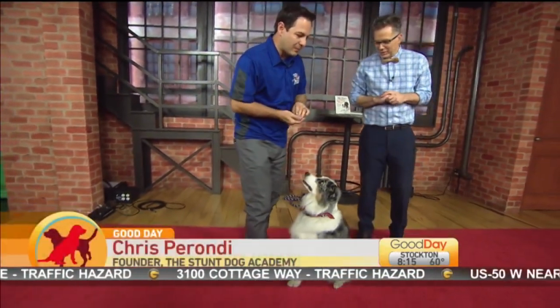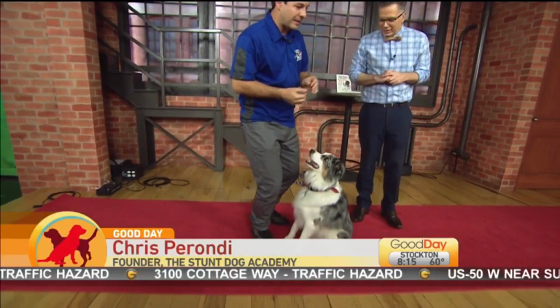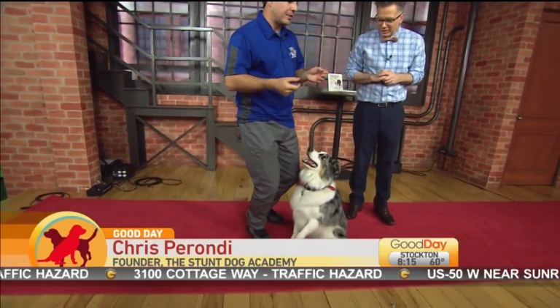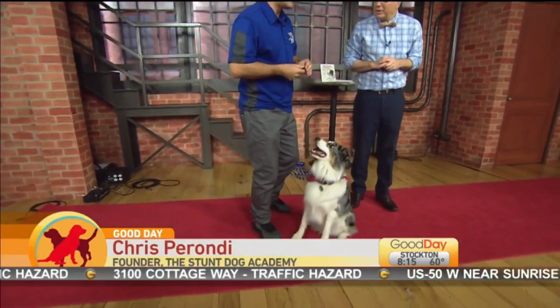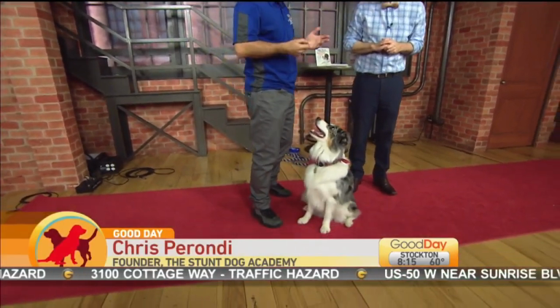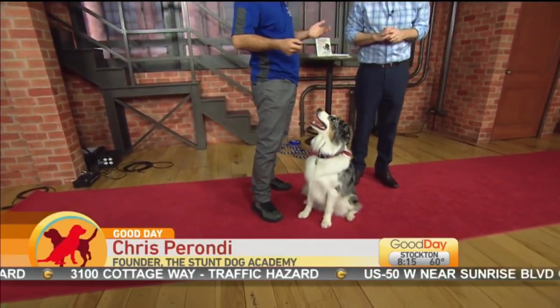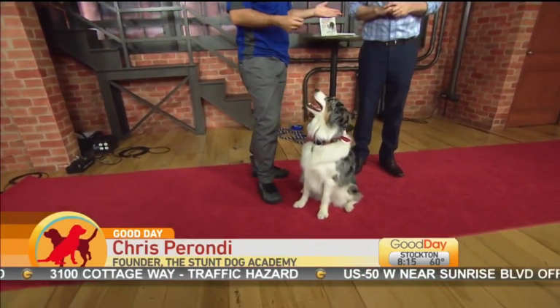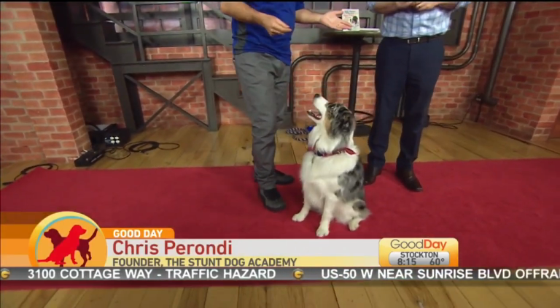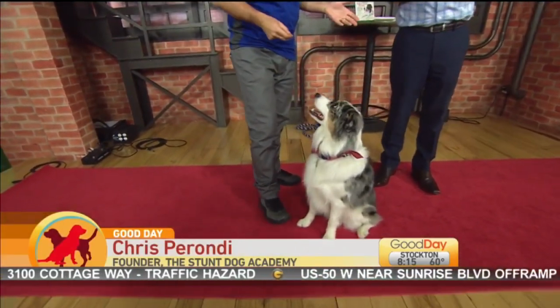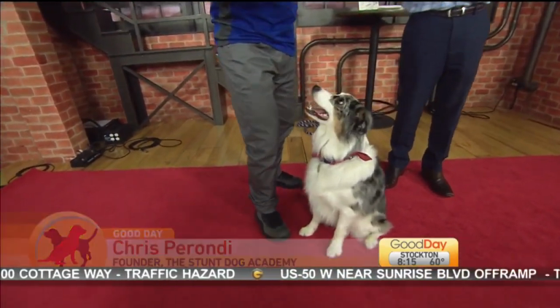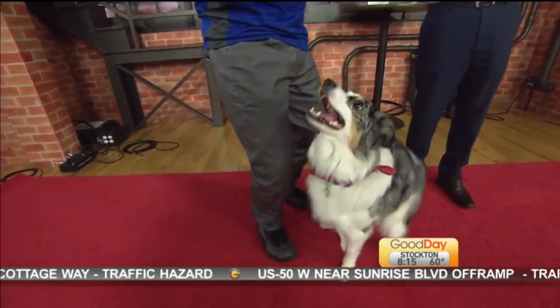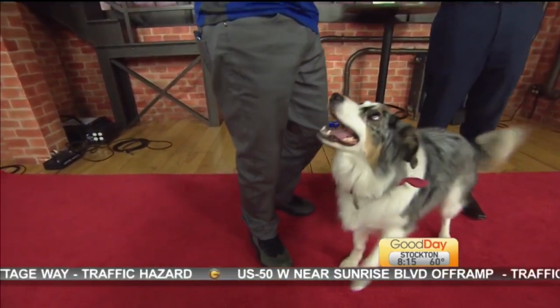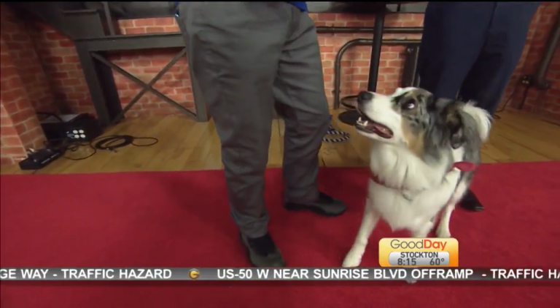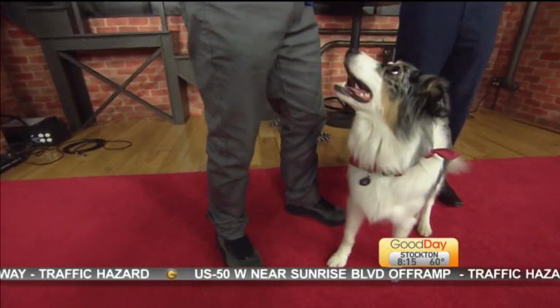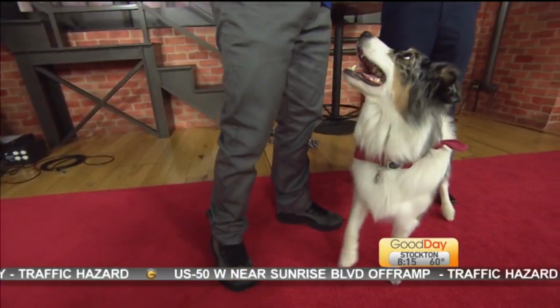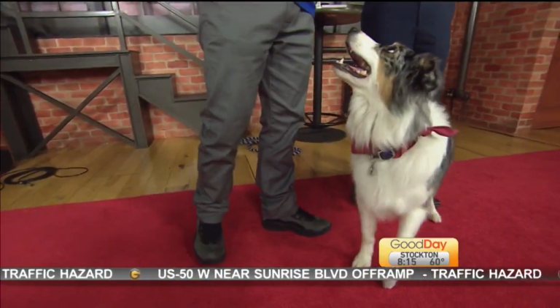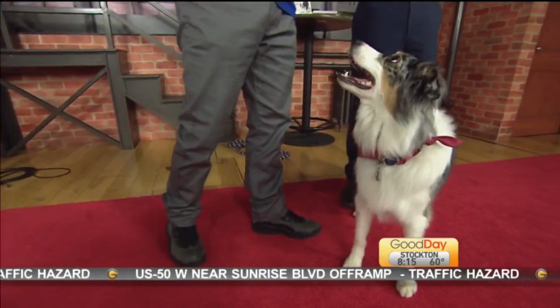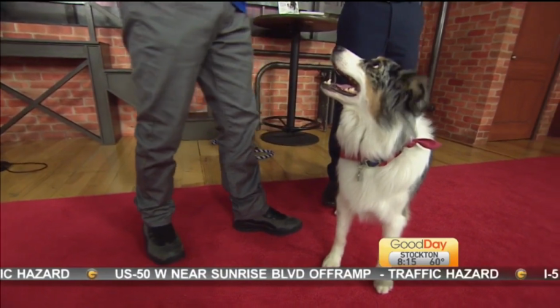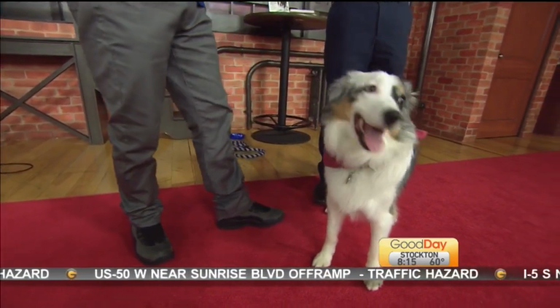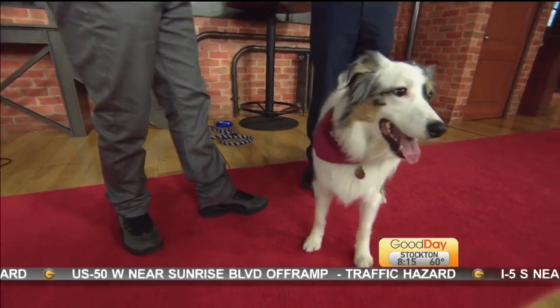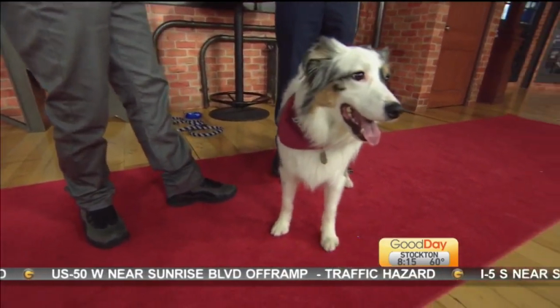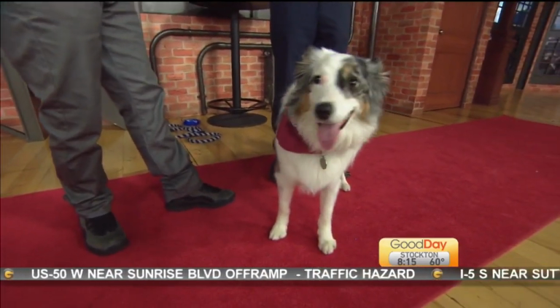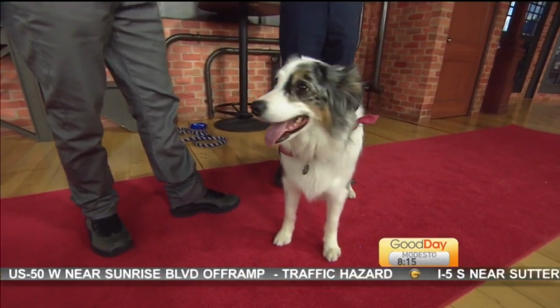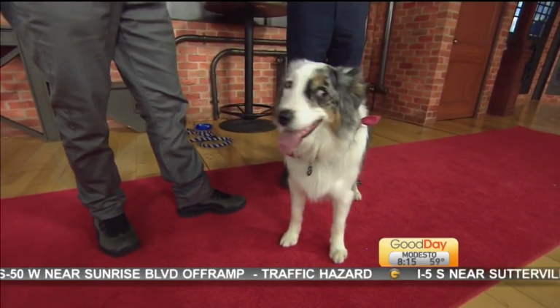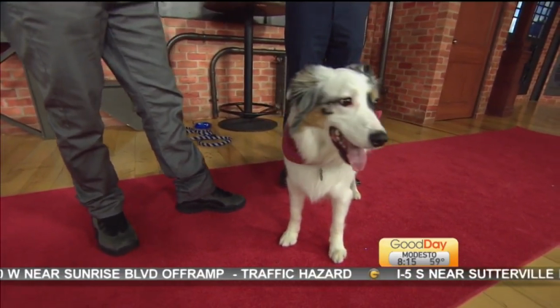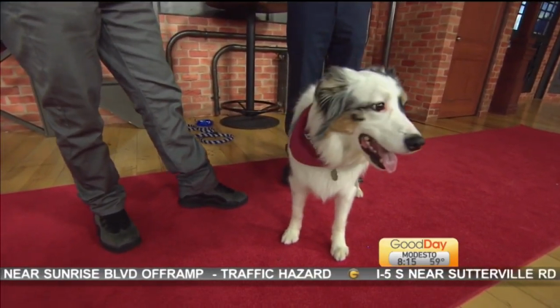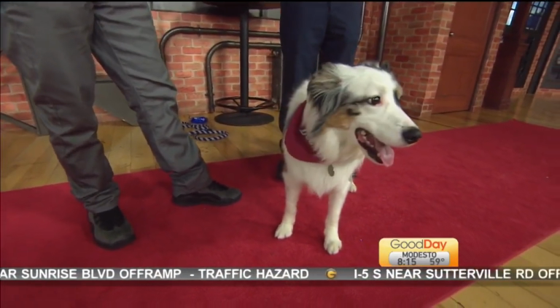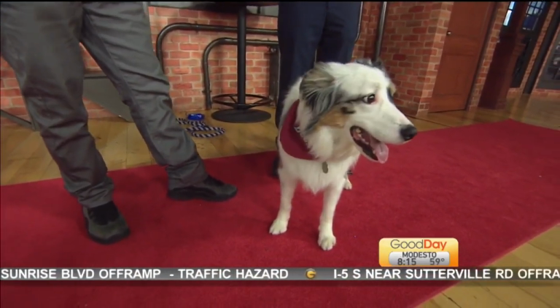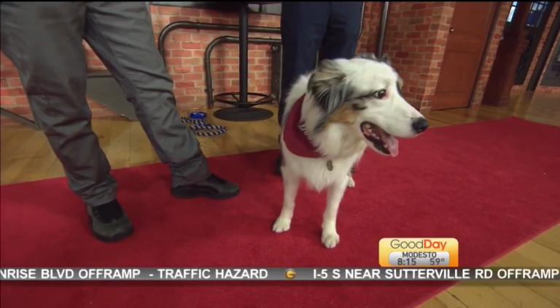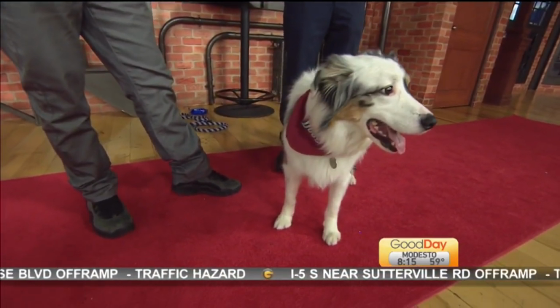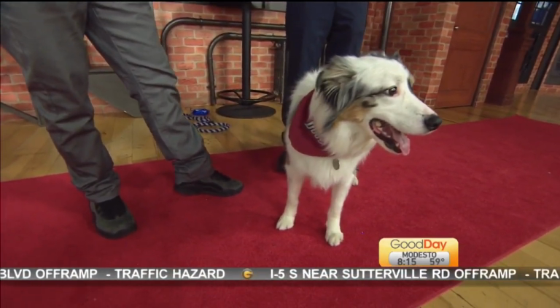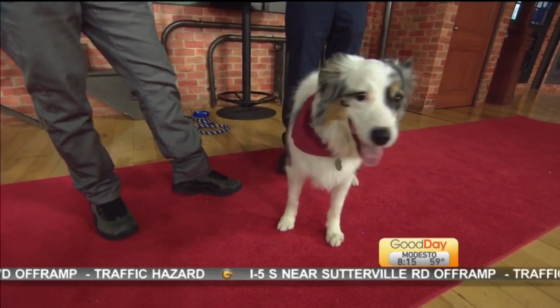We want to let people know that you can train any dog — doesn't matter the age, breed, or size as I mentioned earlier. But when you first start training your dog, you want to use positive reinforcement. We use all treats and a lot of love and praise.